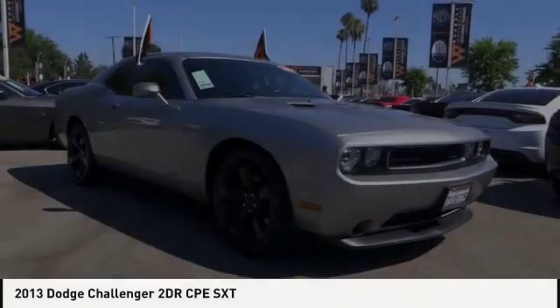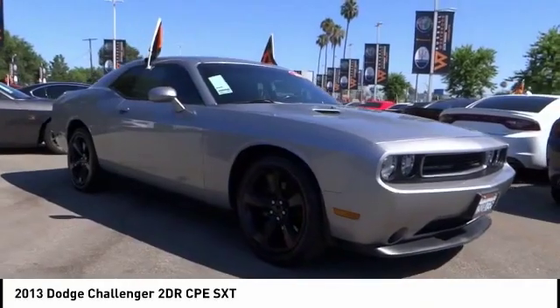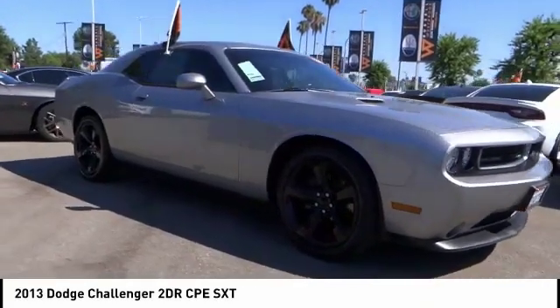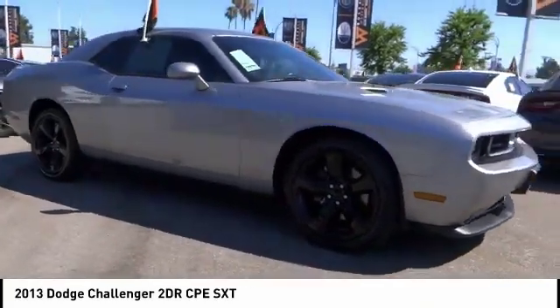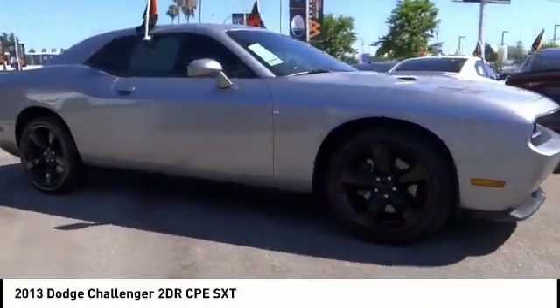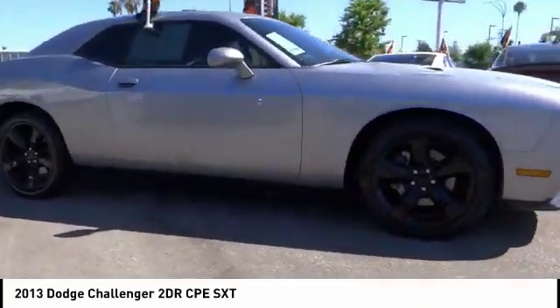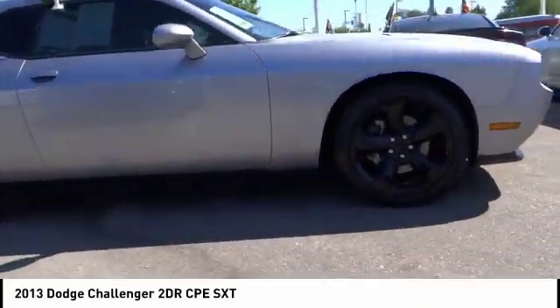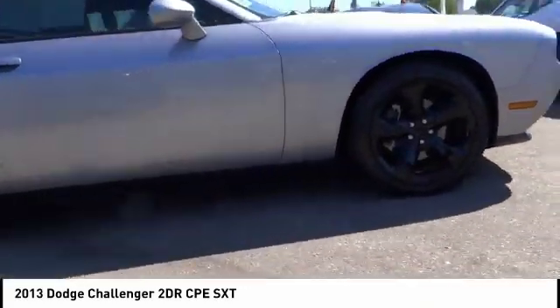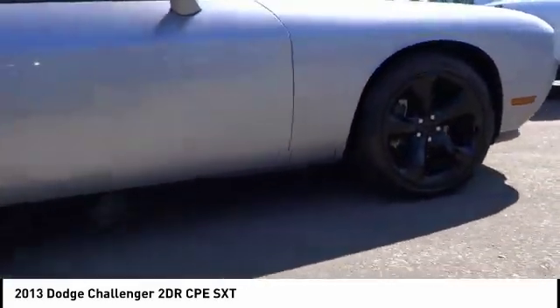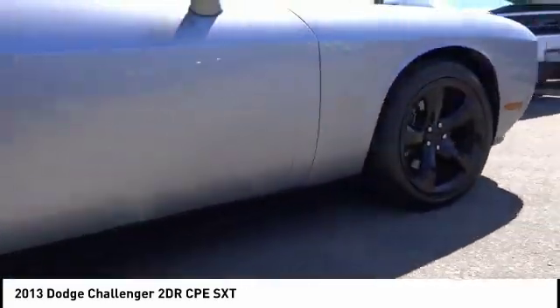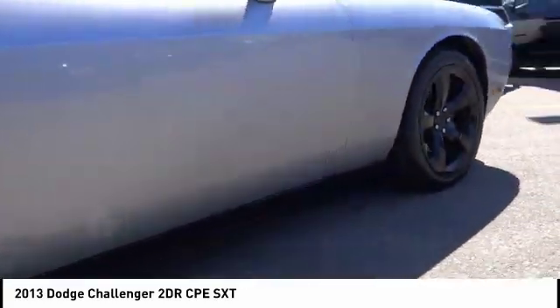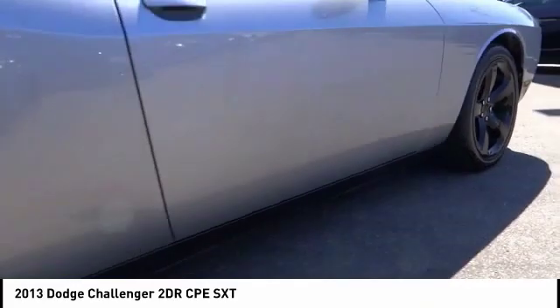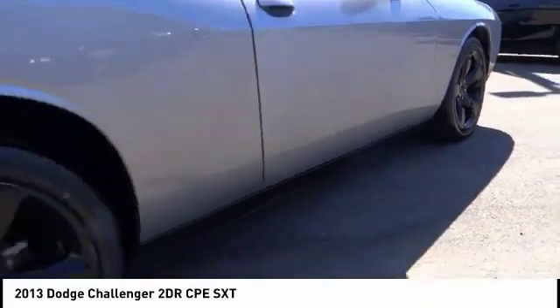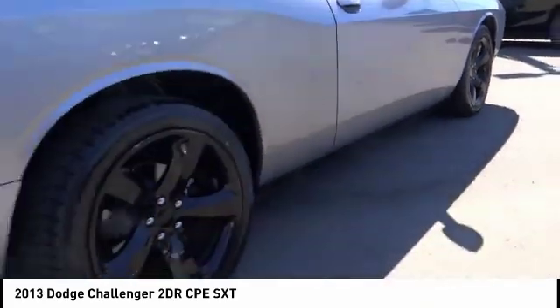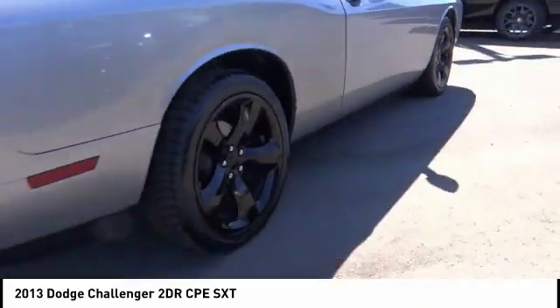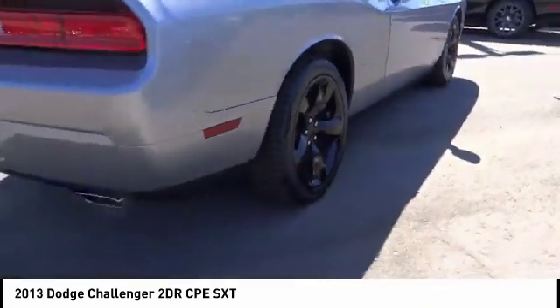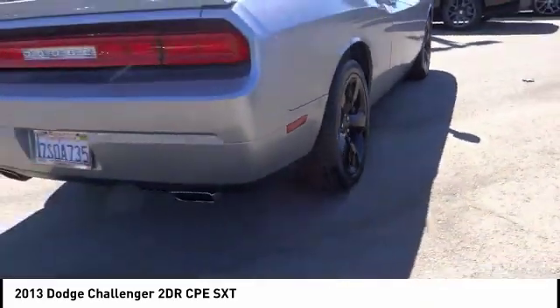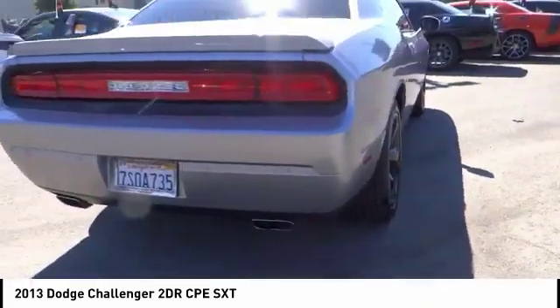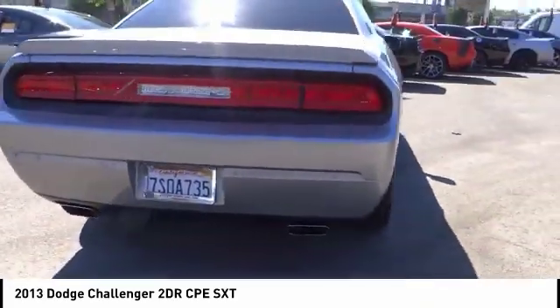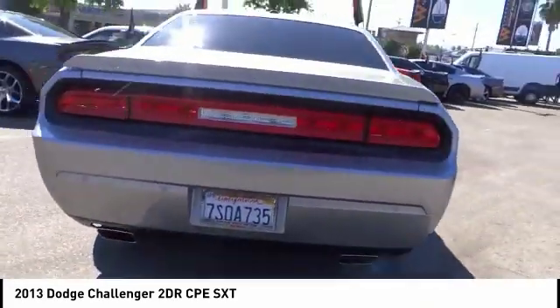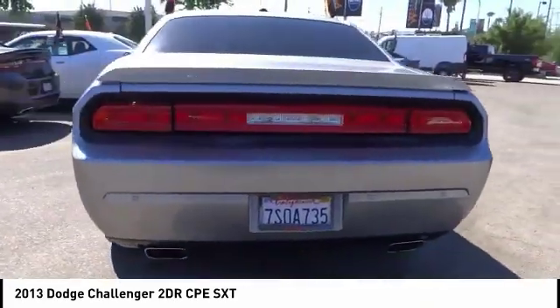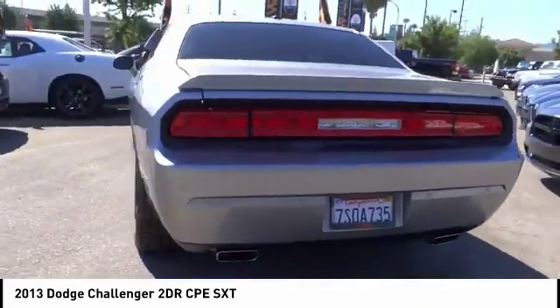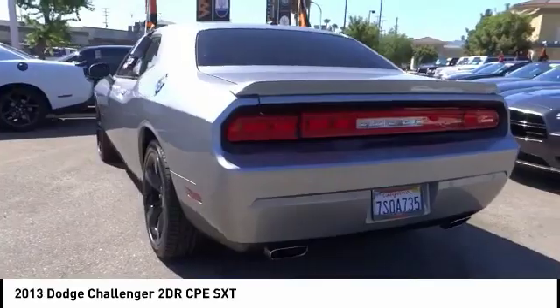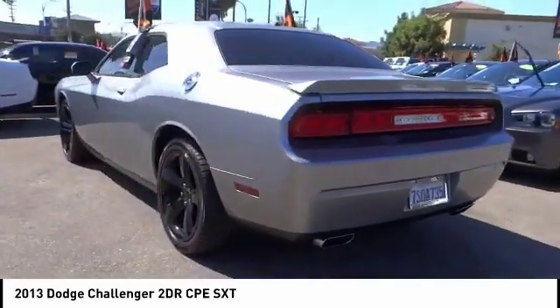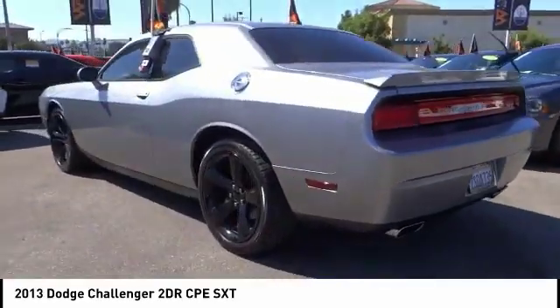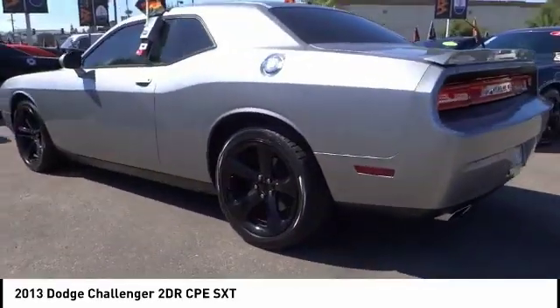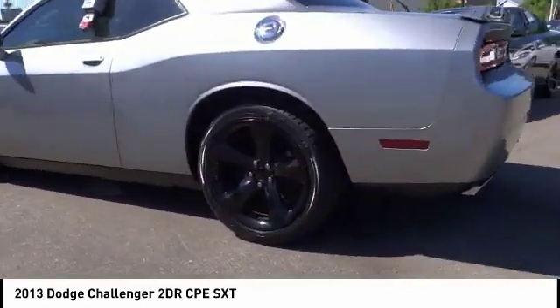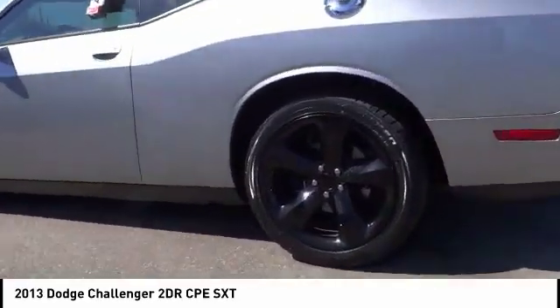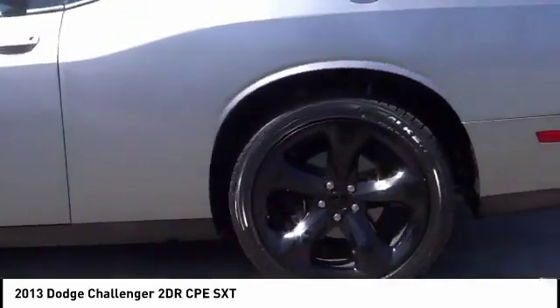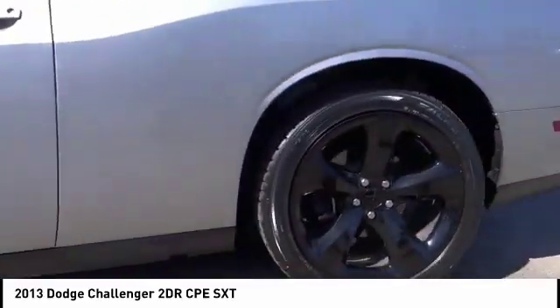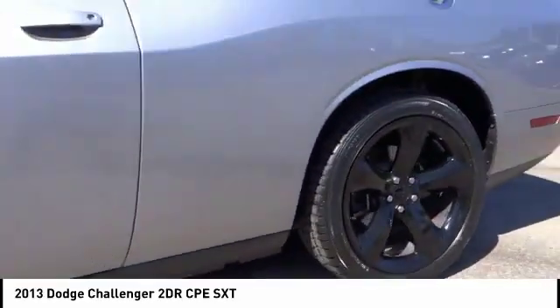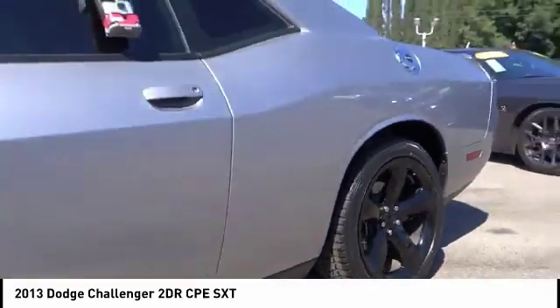Stop by and take a look at the 2013 Challenger. Rated most appealing midsize sports car by JD Power and Associates, the Dodge Challenger delivers on style and performance. It's powerful, practical and efficient.